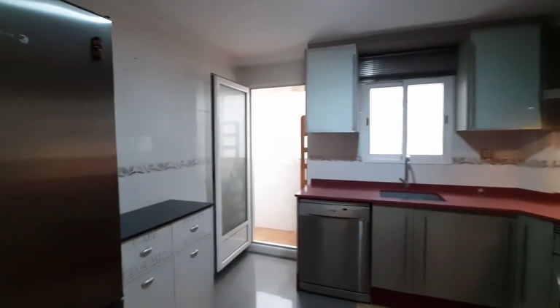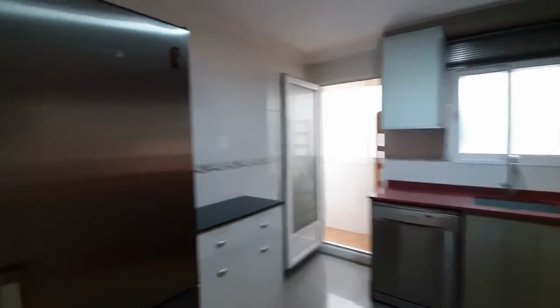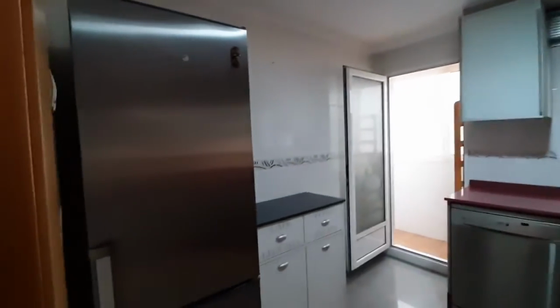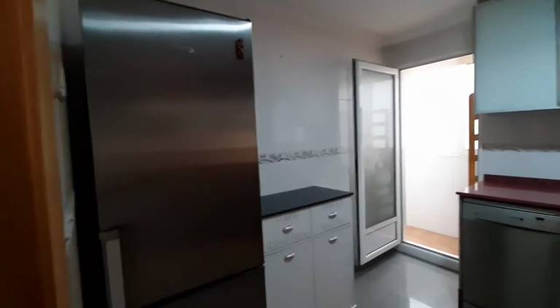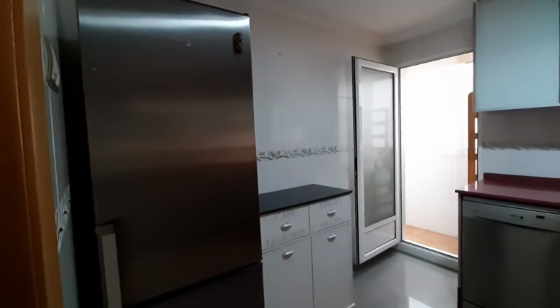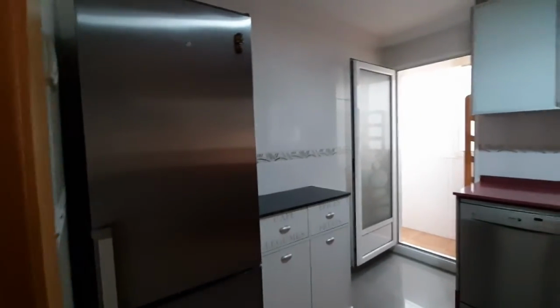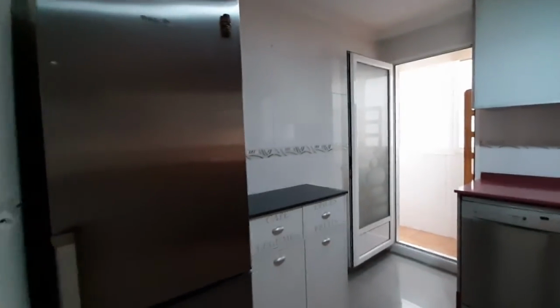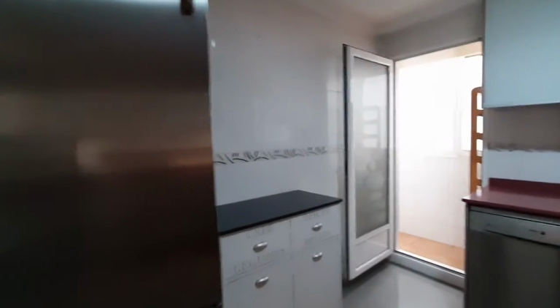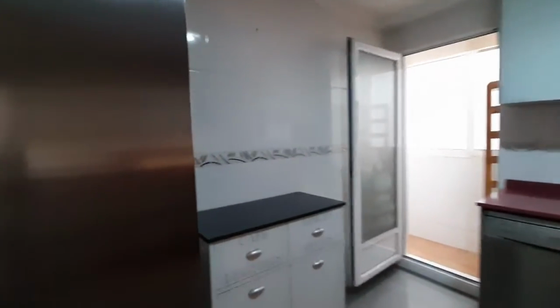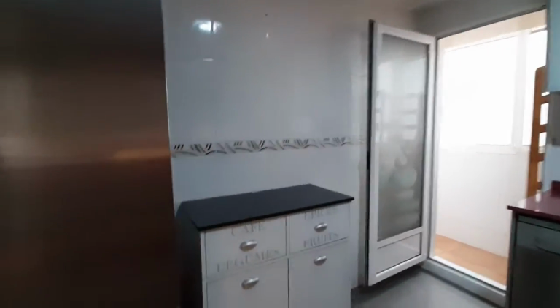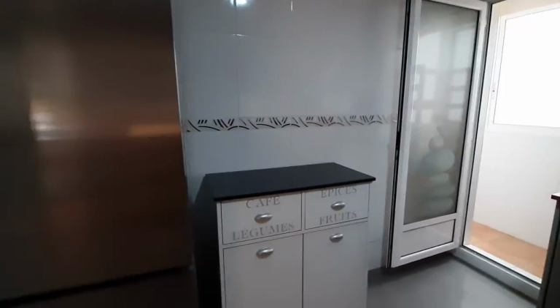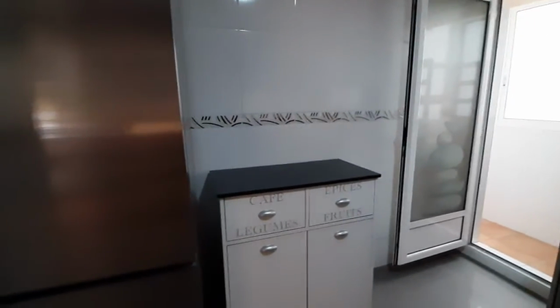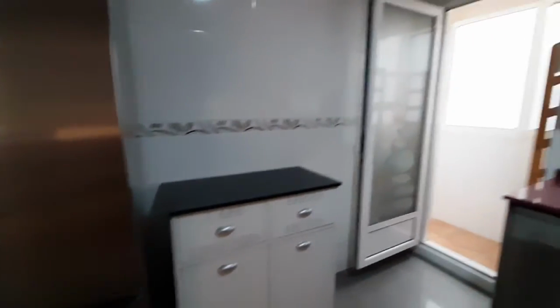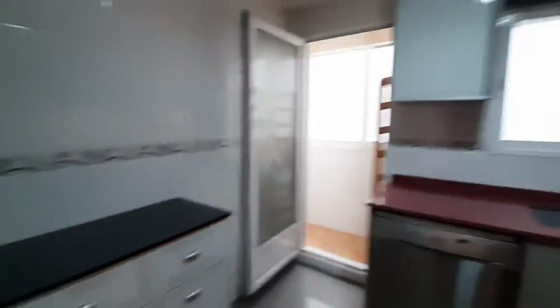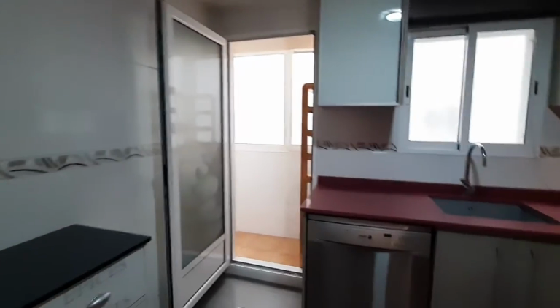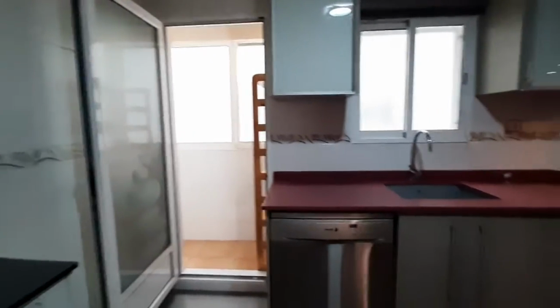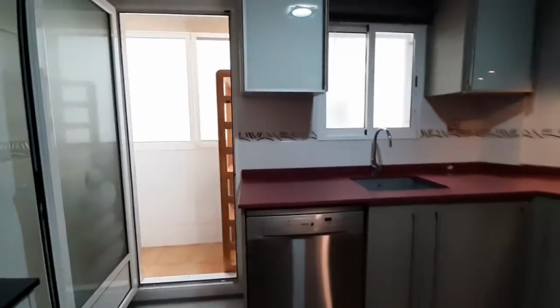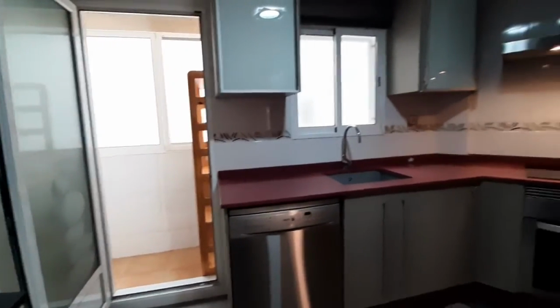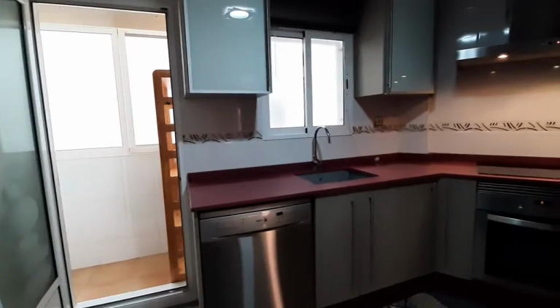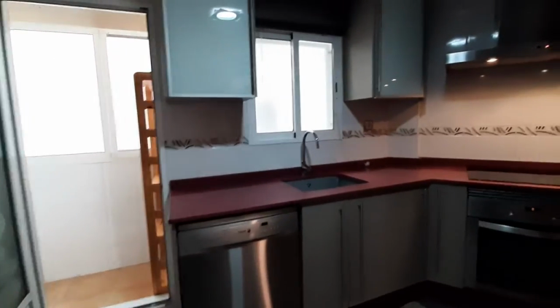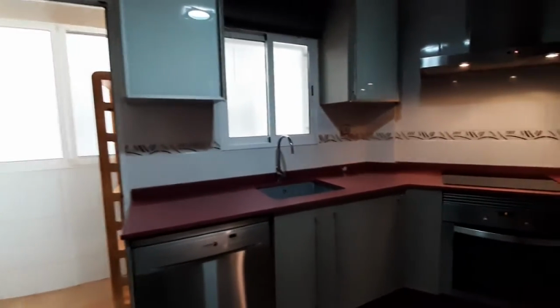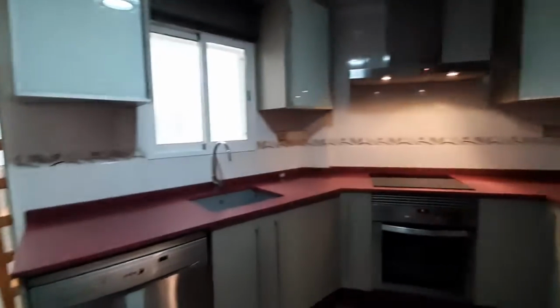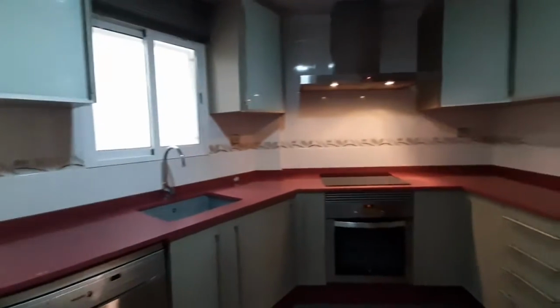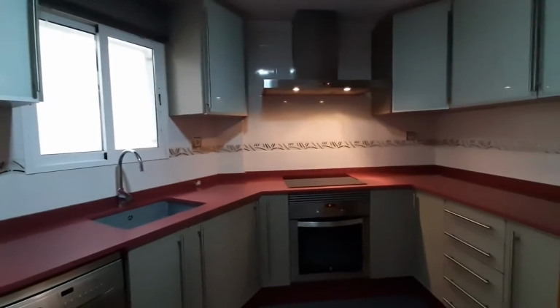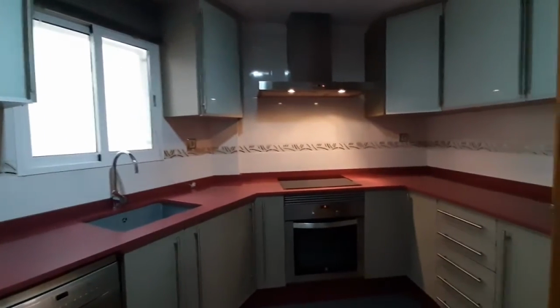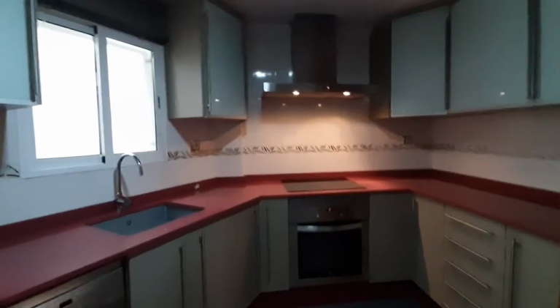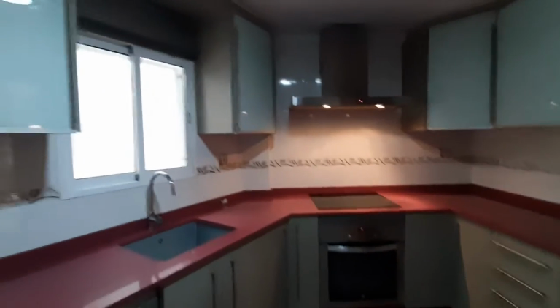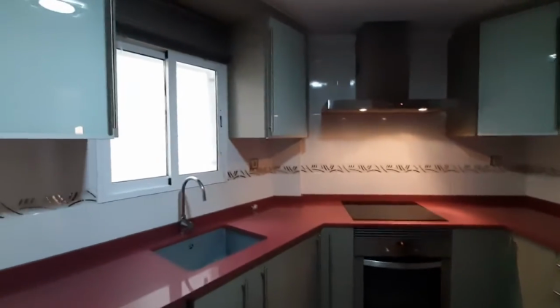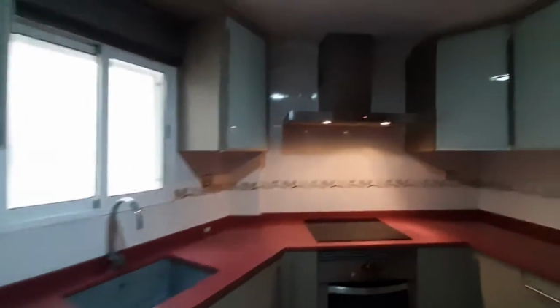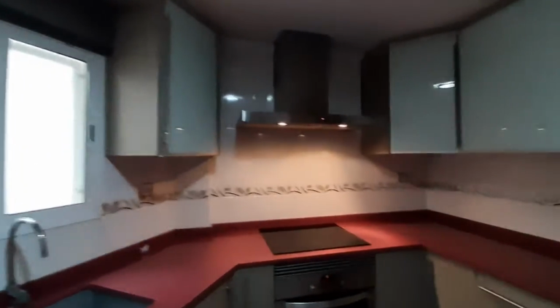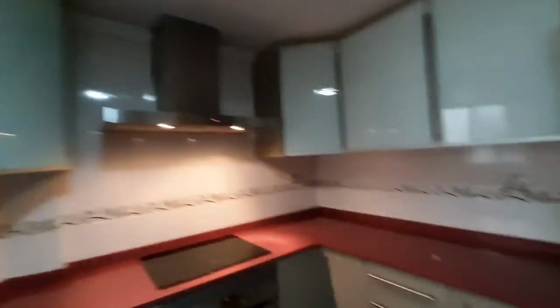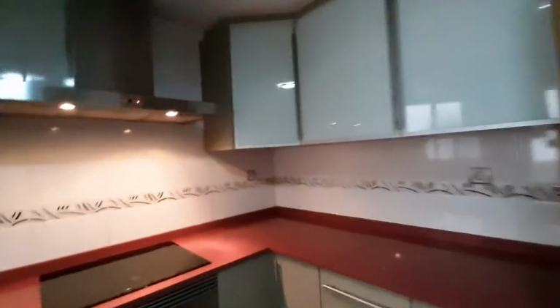This is your kitchen. You have the fridge over here. You have cabinets. You have a dishwasher. You have an oven. All the kitchen appliances that you will need.